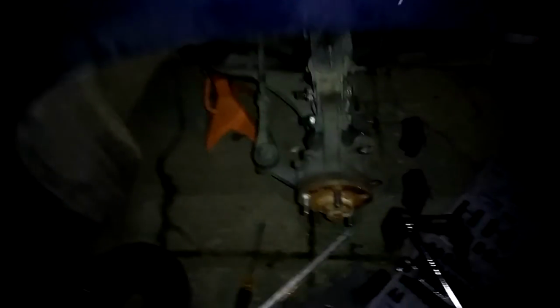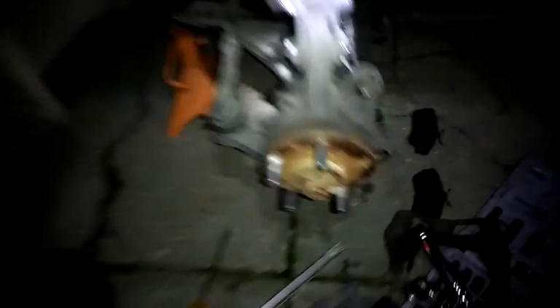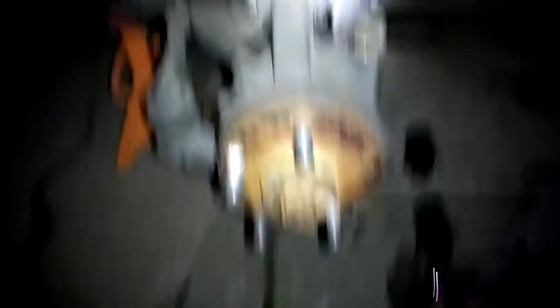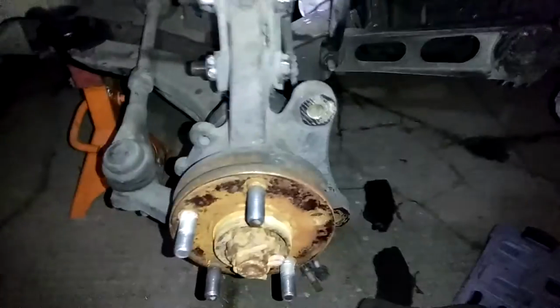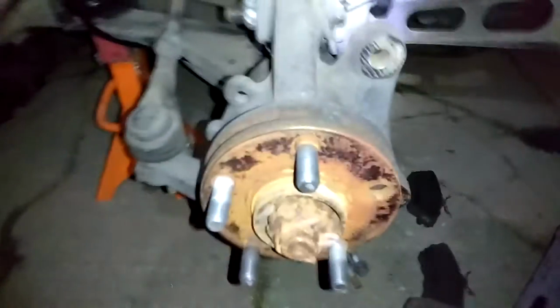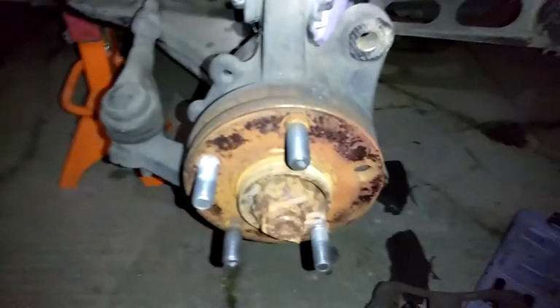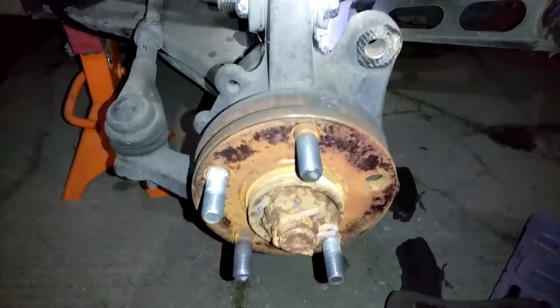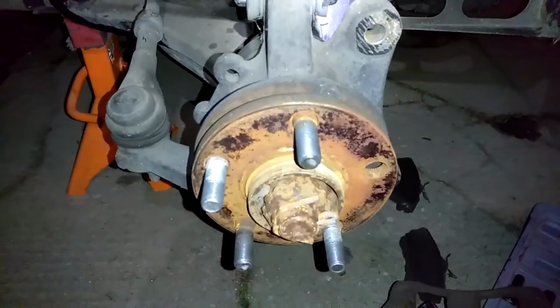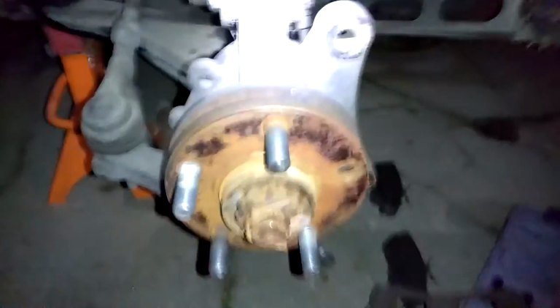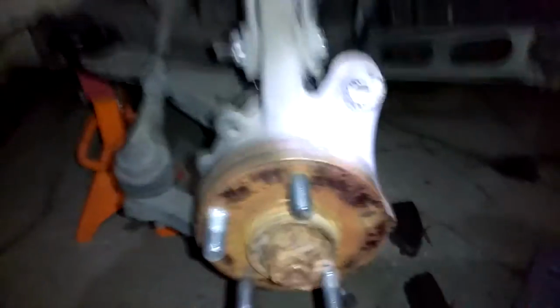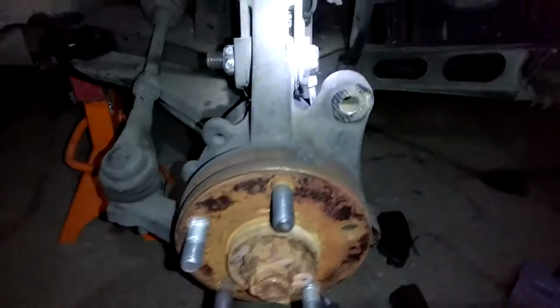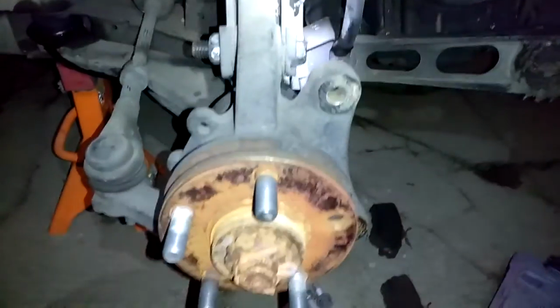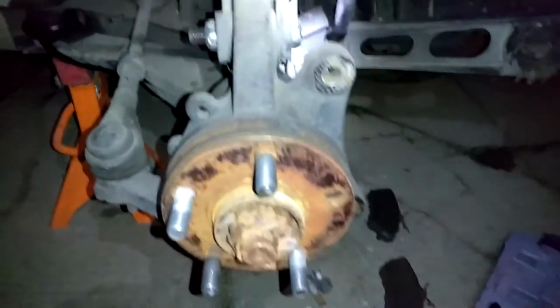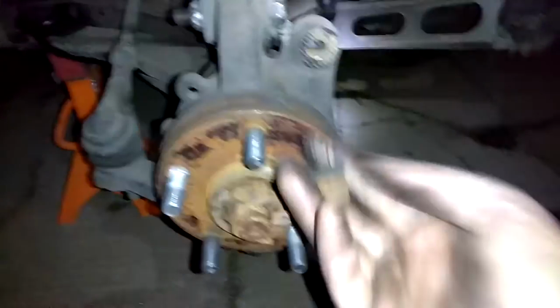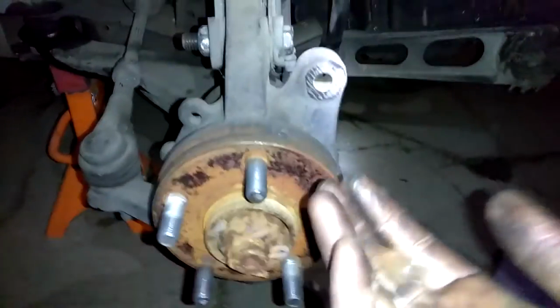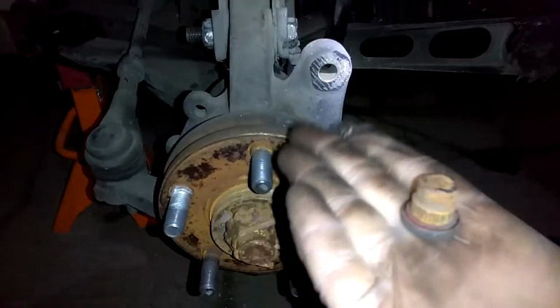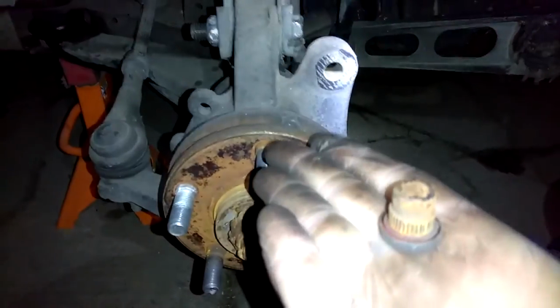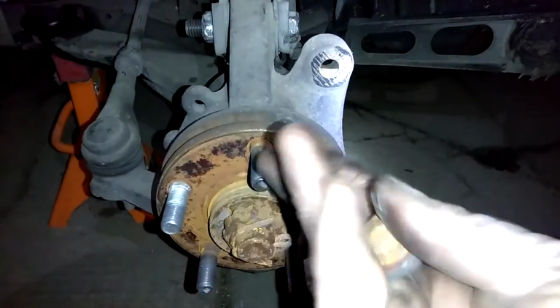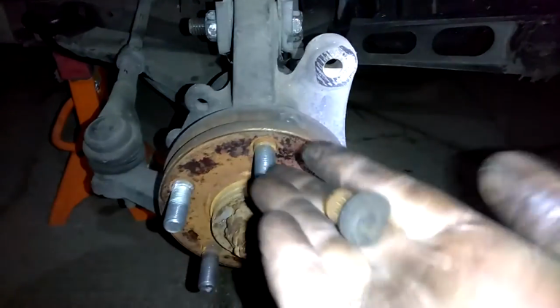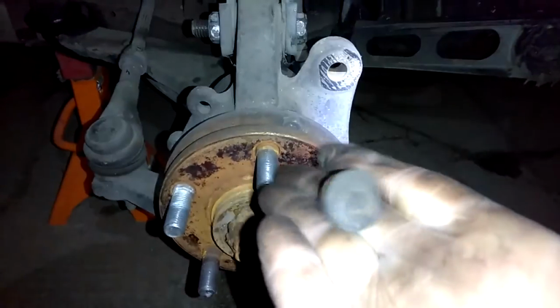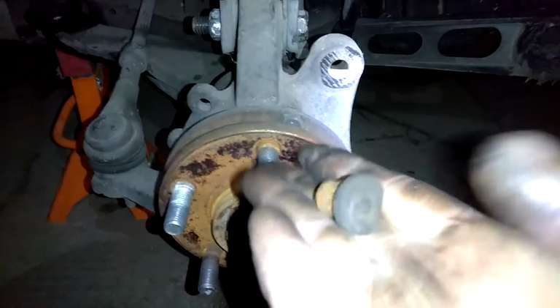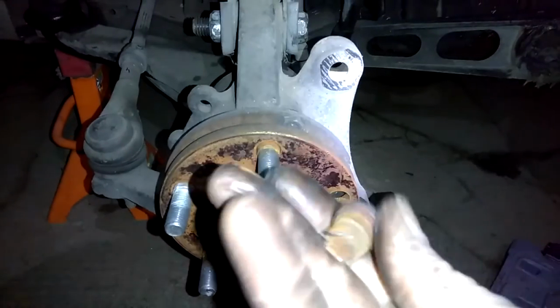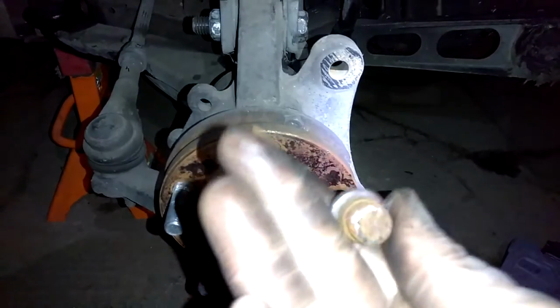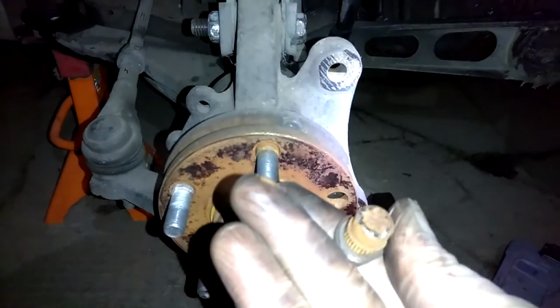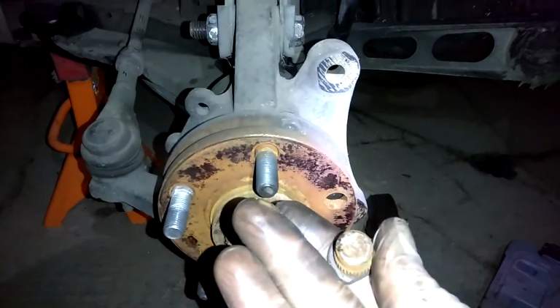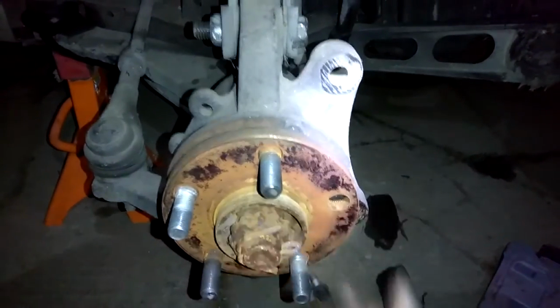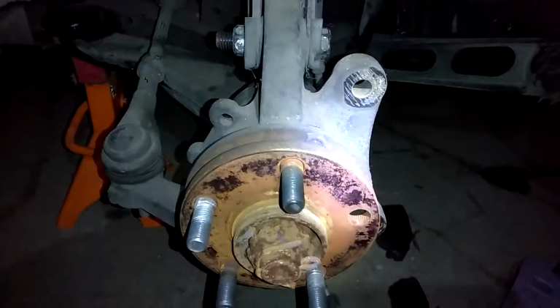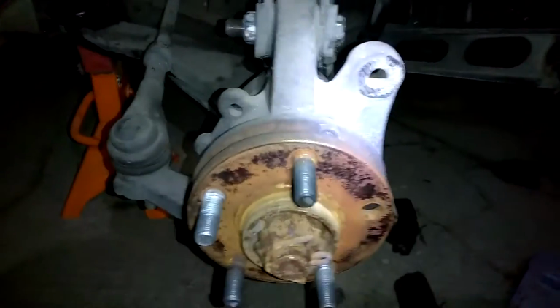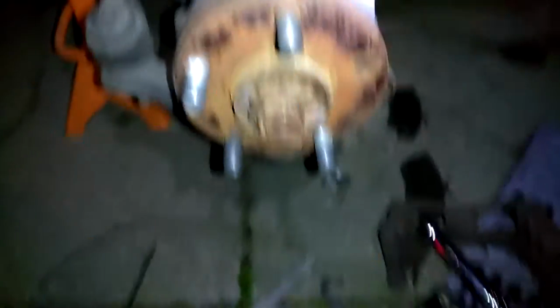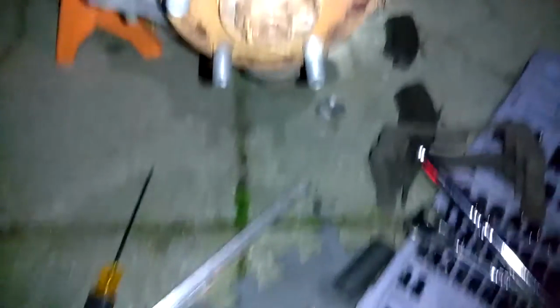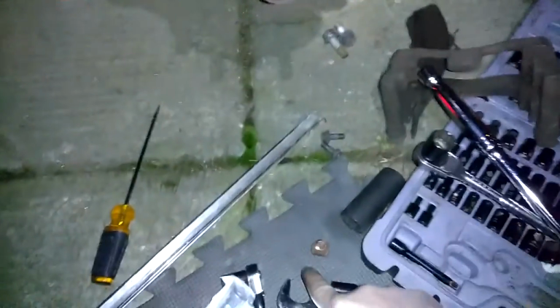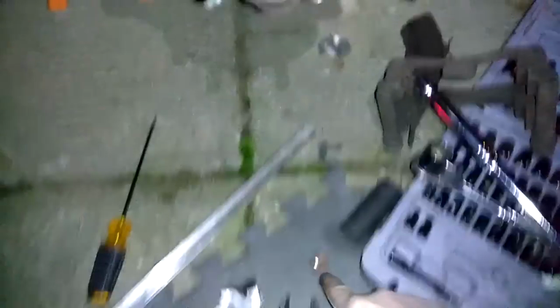I thought I'd show you what I'm doing right now. I am actually replacing this. Here is that broken Chrysler bolt. Gotta love them. I think that happened when I went to go get a Christmas tree many years ago.